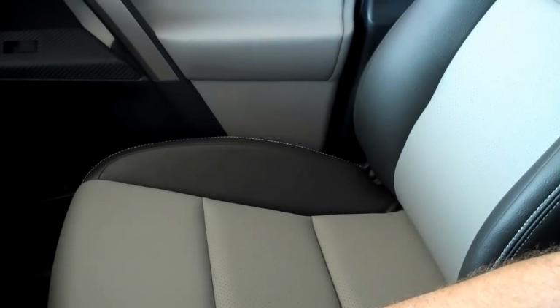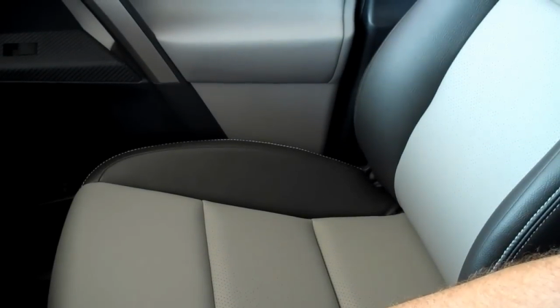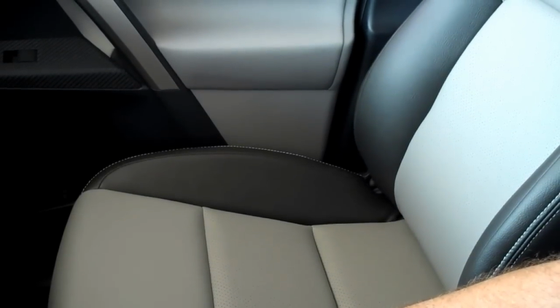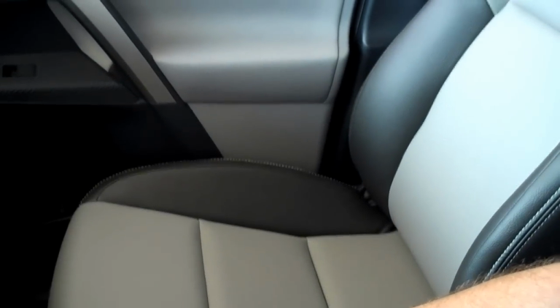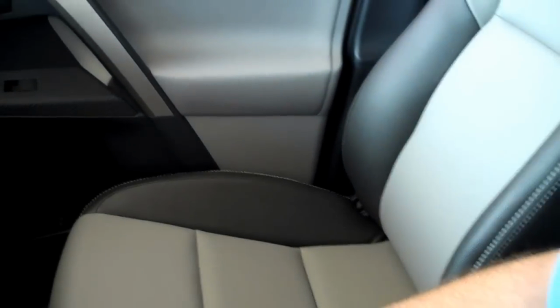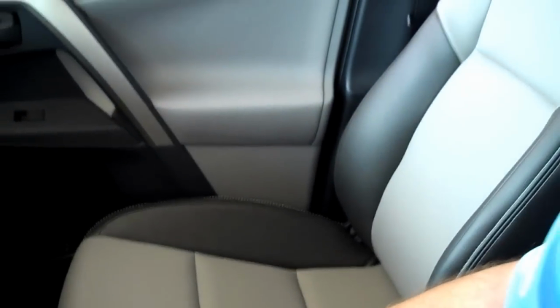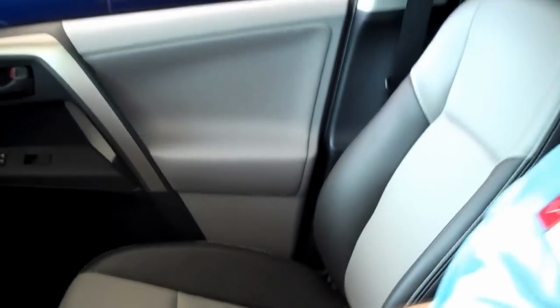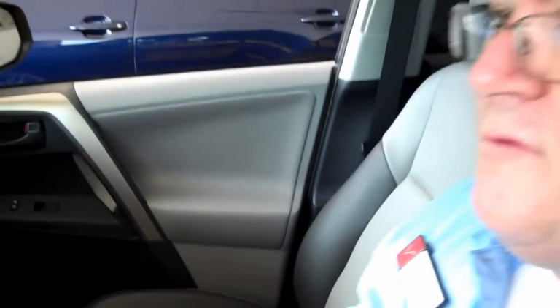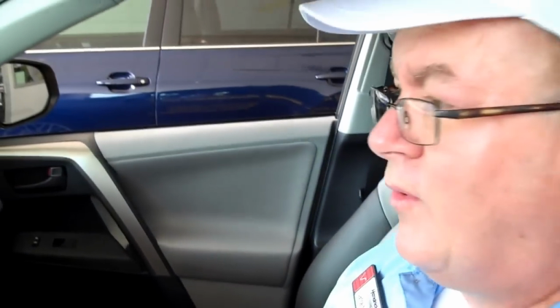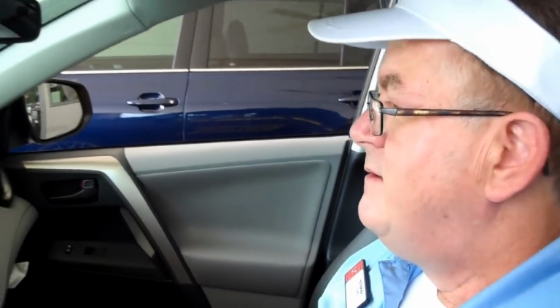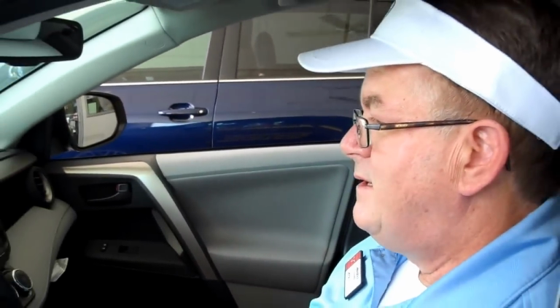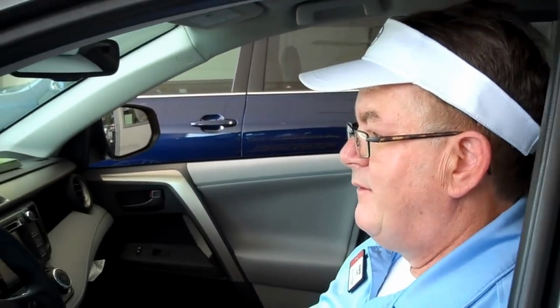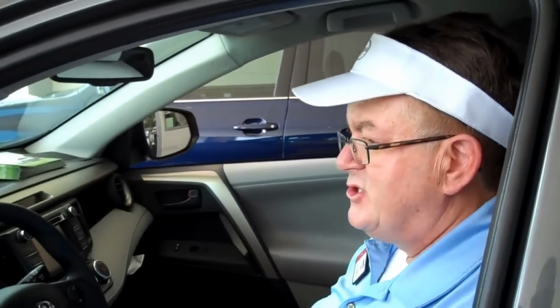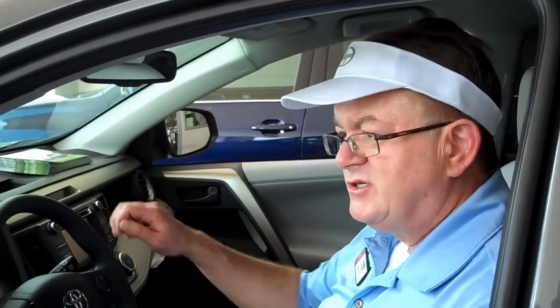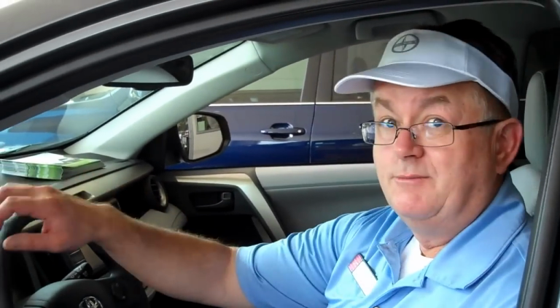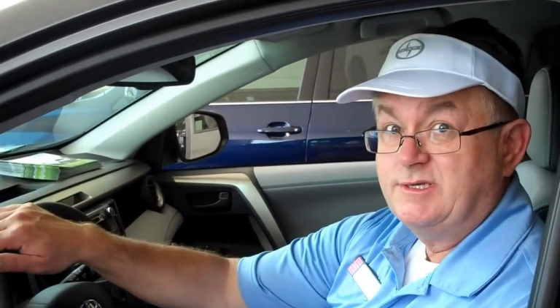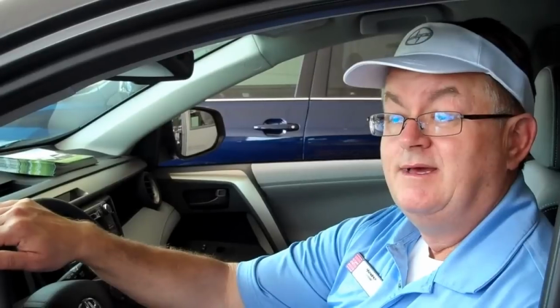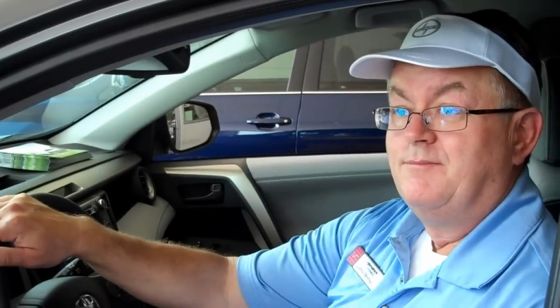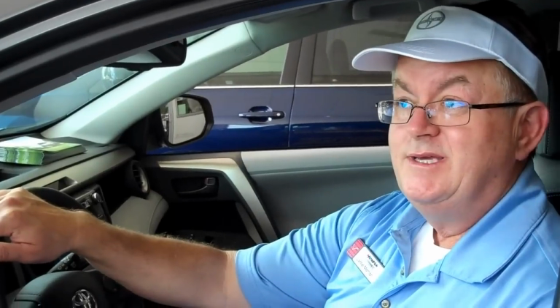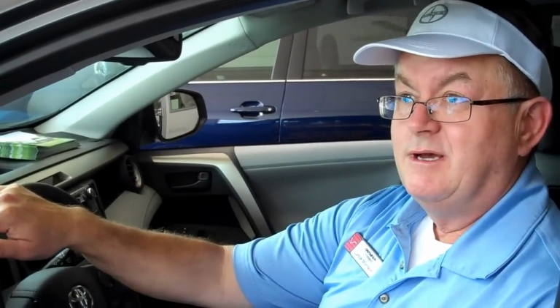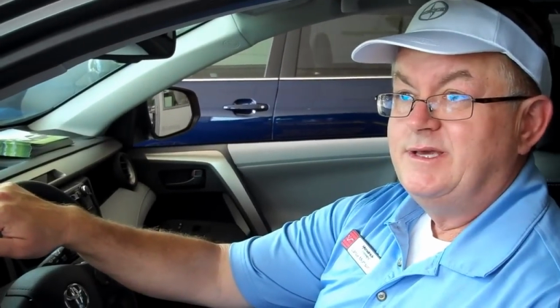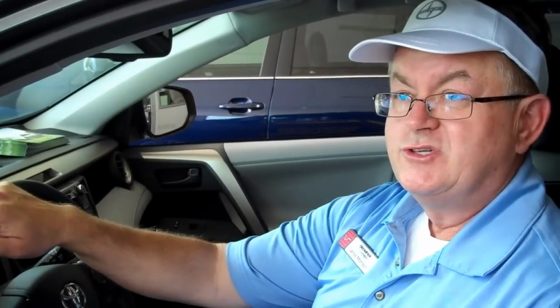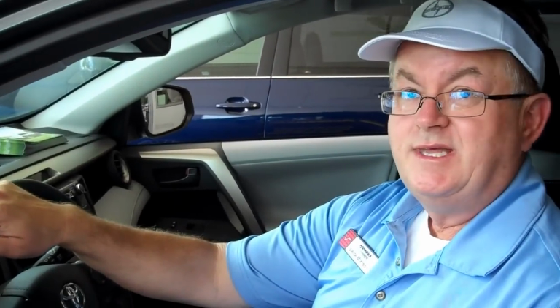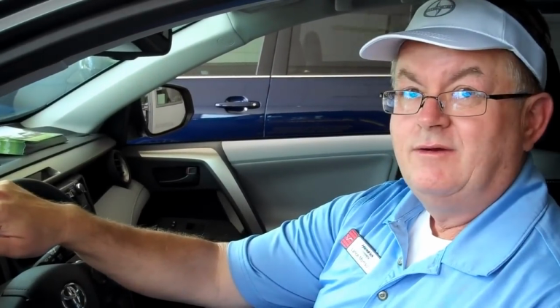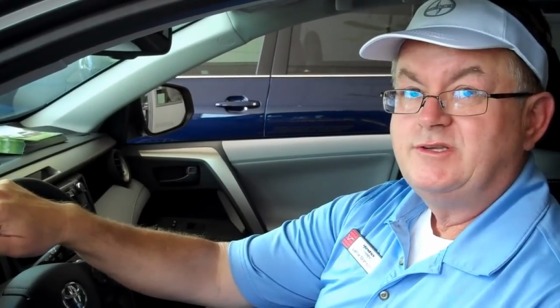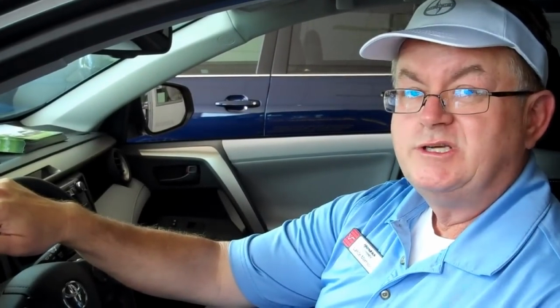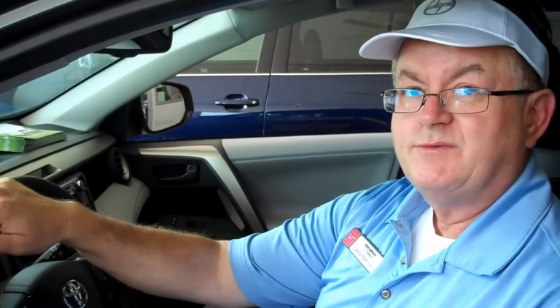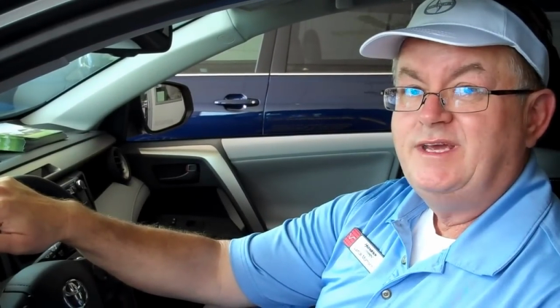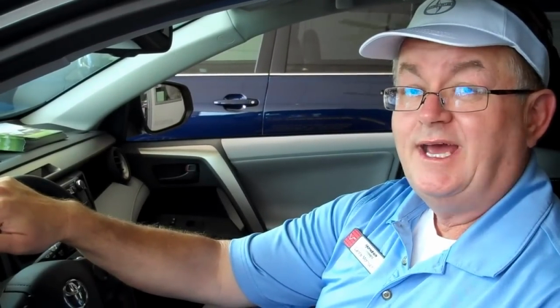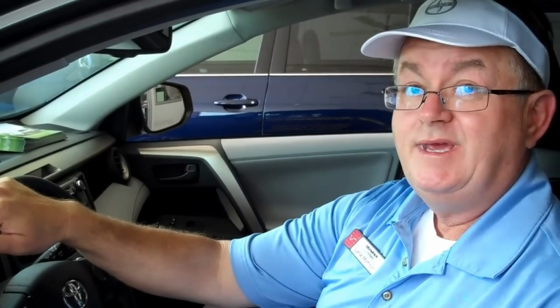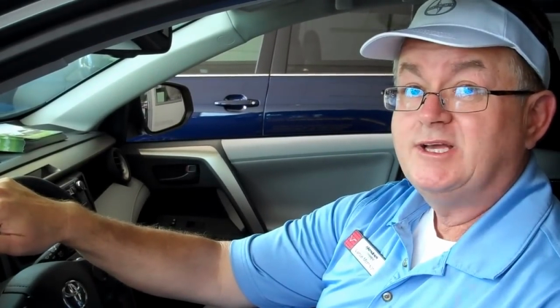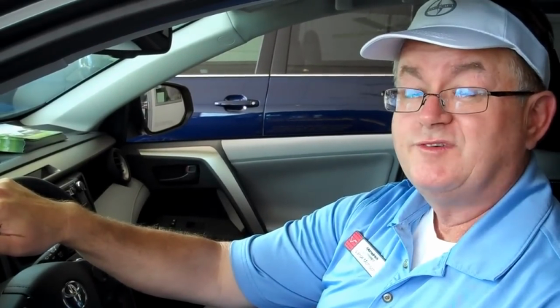This, ladies and gentlemen, is the RAV4. I would like to show this to you in person. Please come by the dealership today or at your earliest possible convenience. And as for me, Lance Morrison.